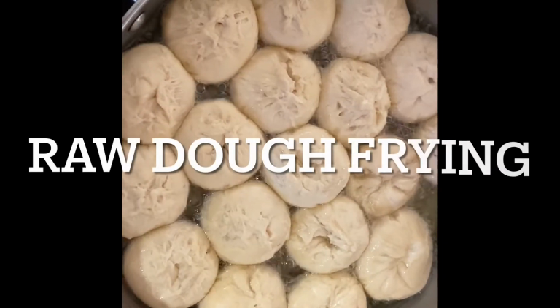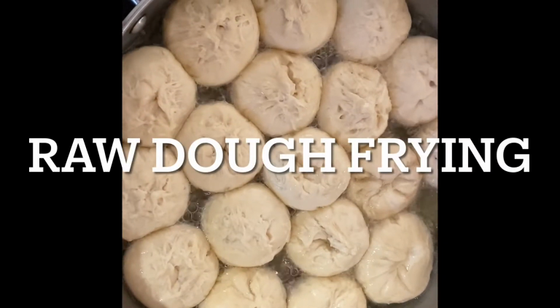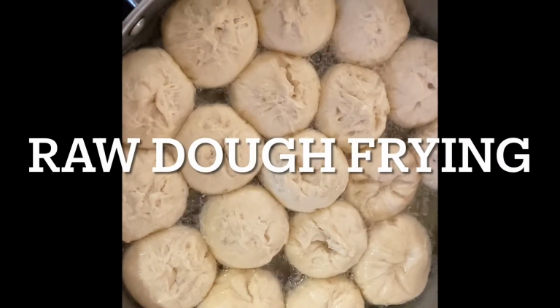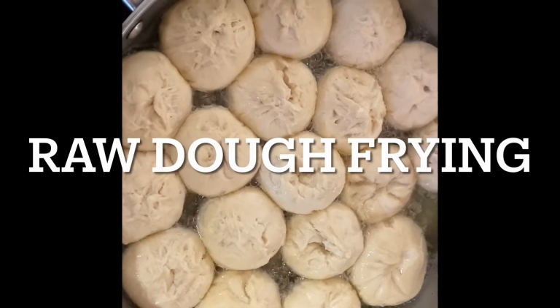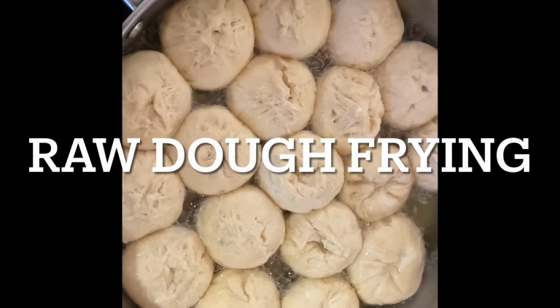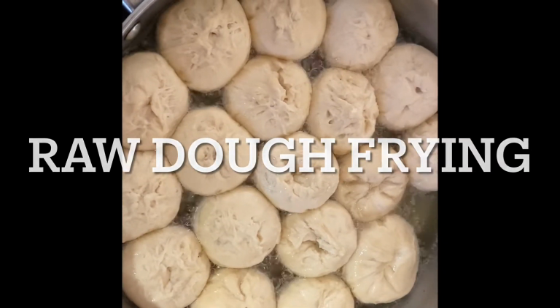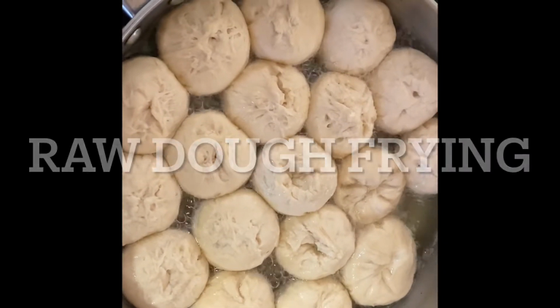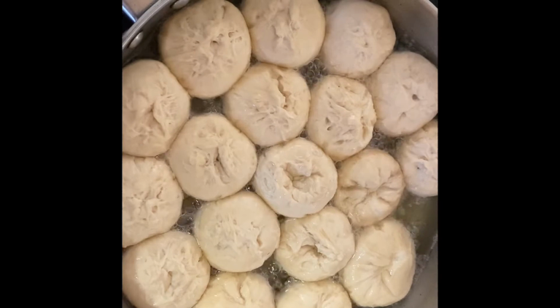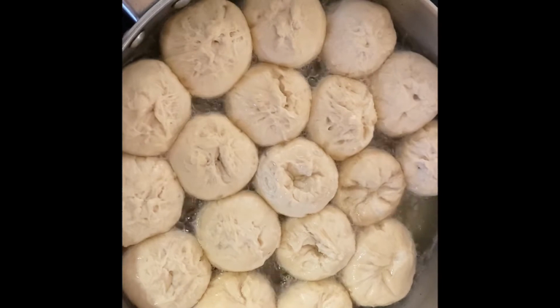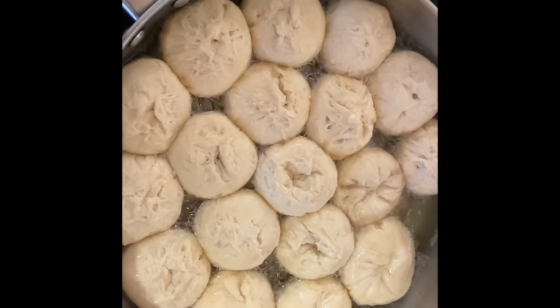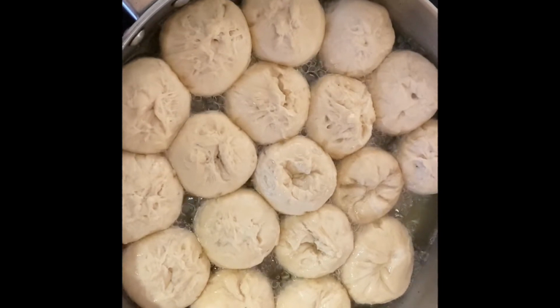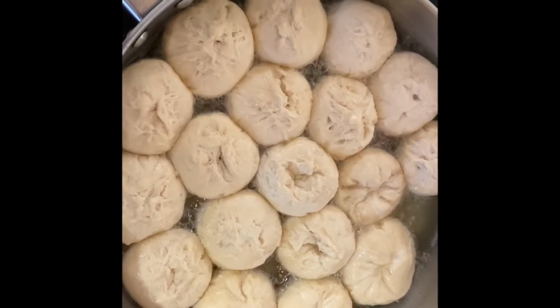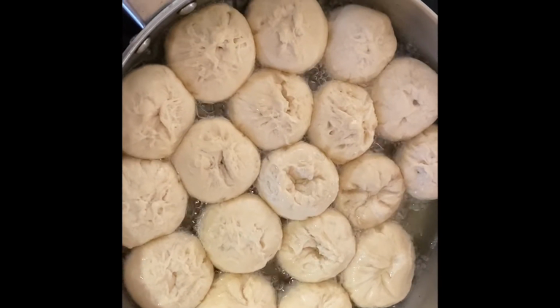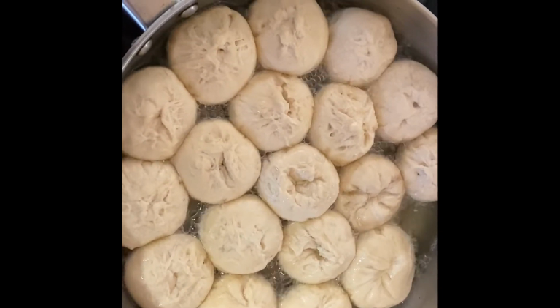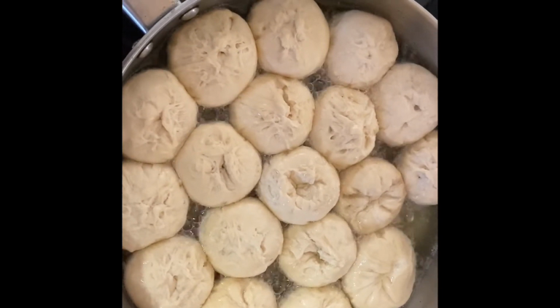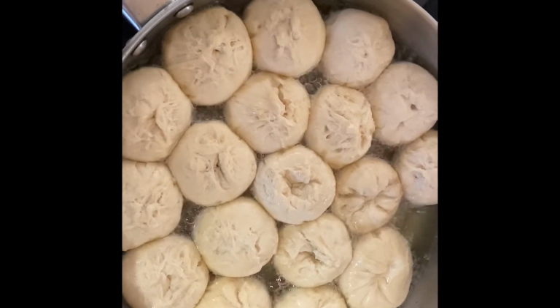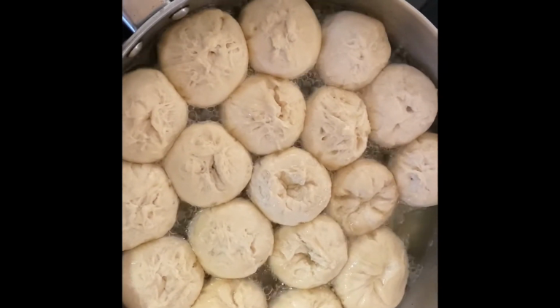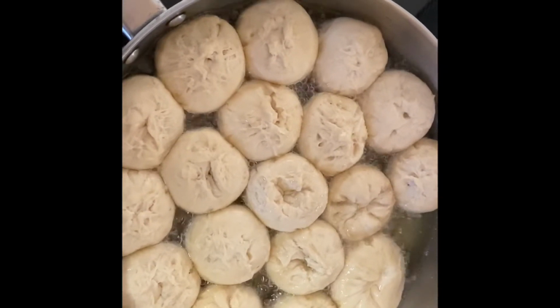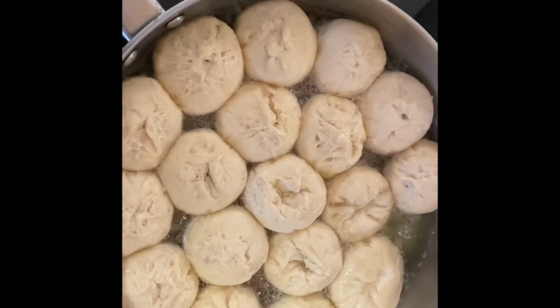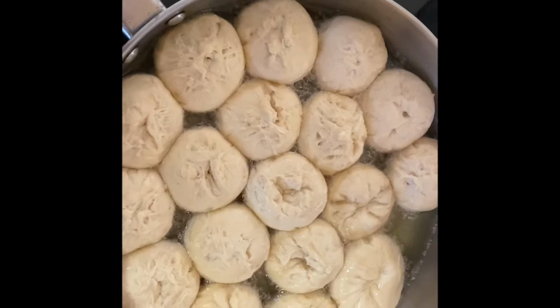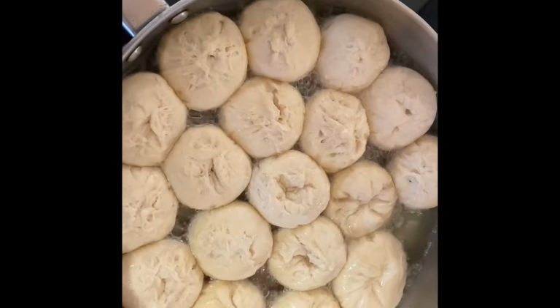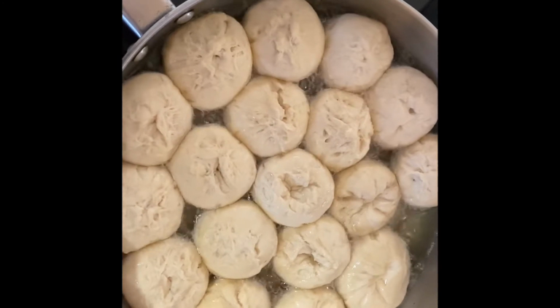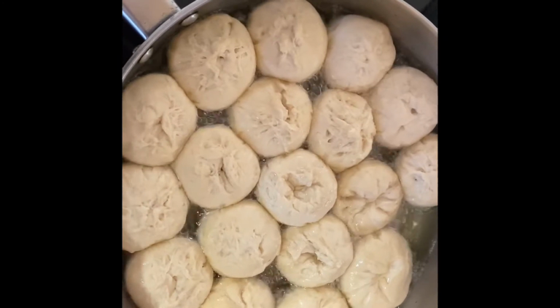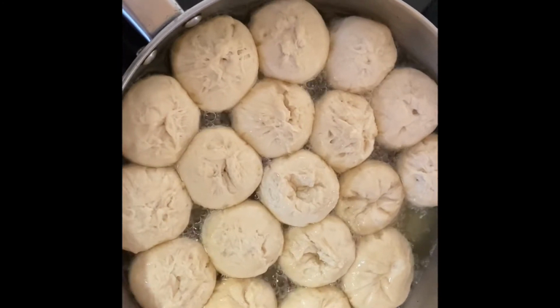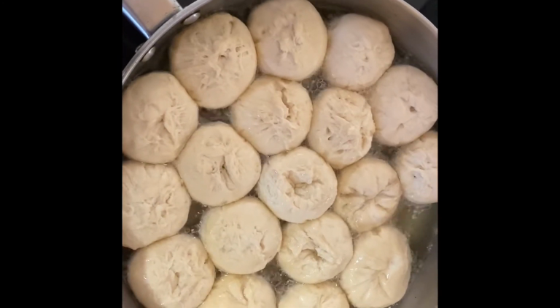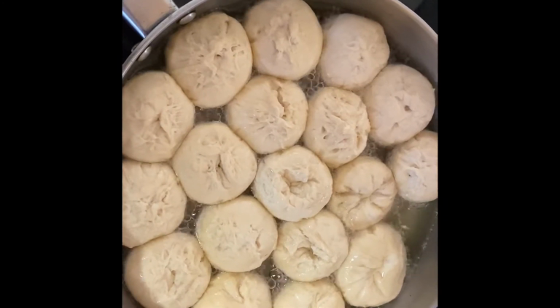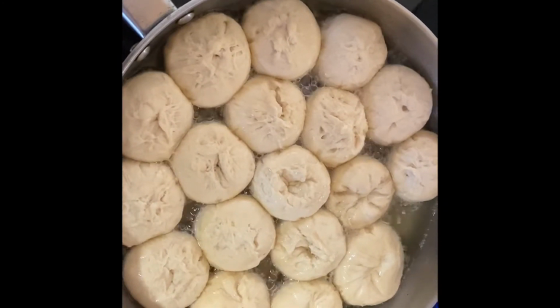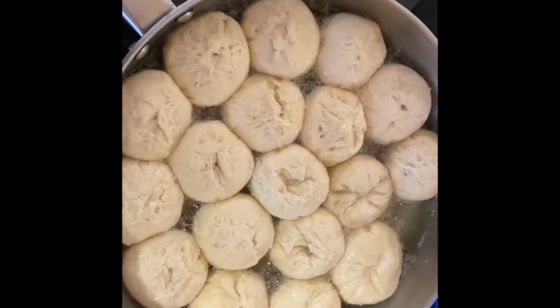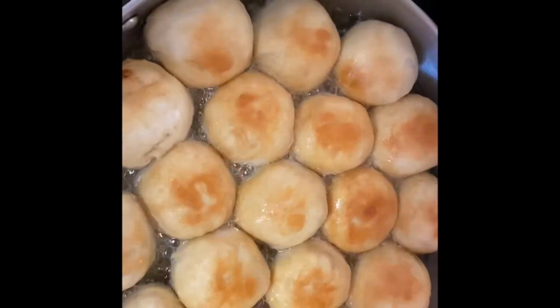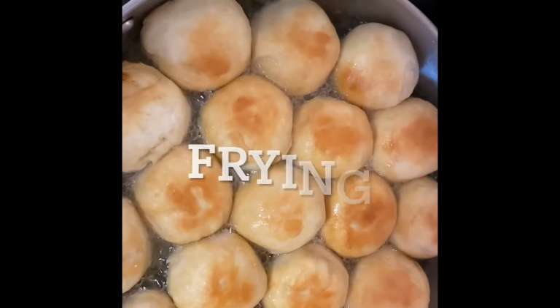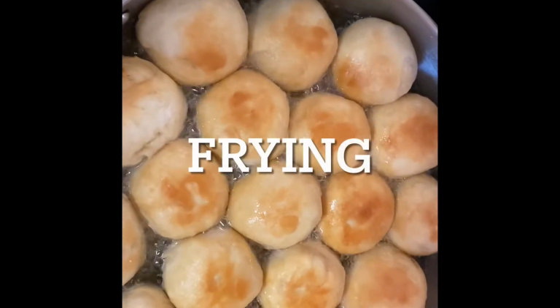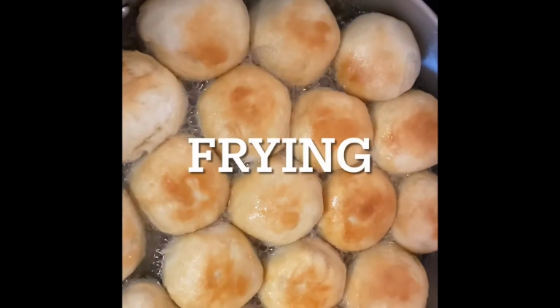I get my dough and knead it — it's flour, baking powder, a little salt, a little sugar, and a little butter. Then I leave it for the baking powder to make the dough soft, then I make little dumplings and fry them.